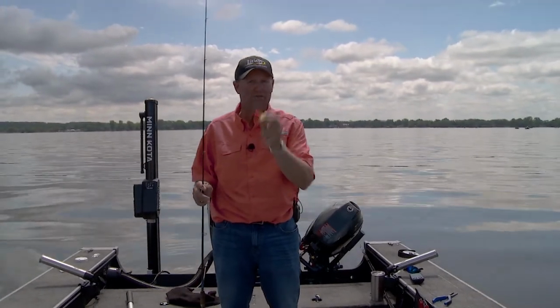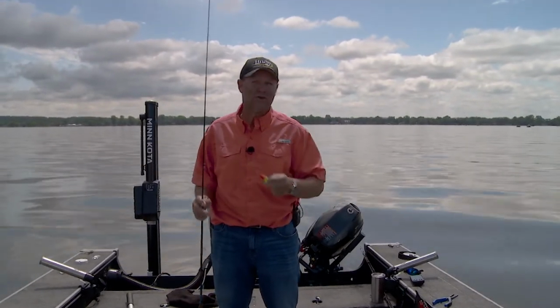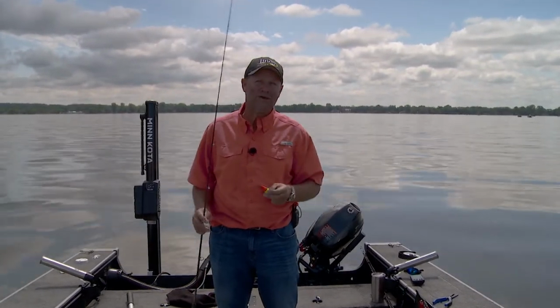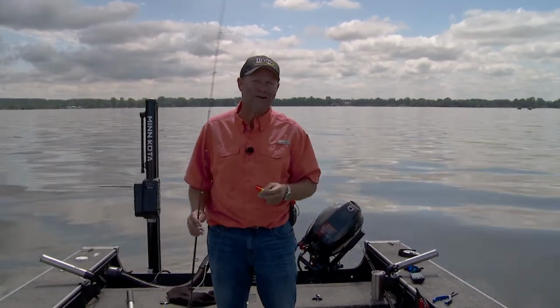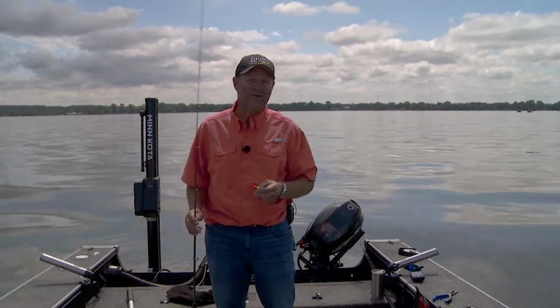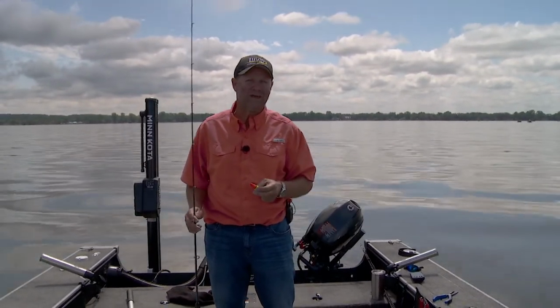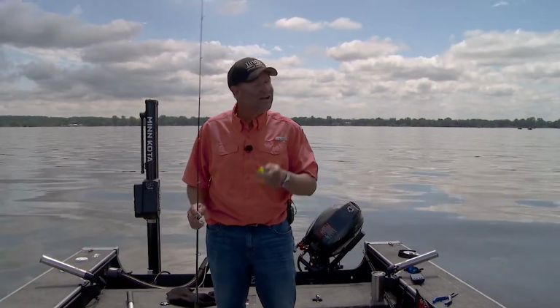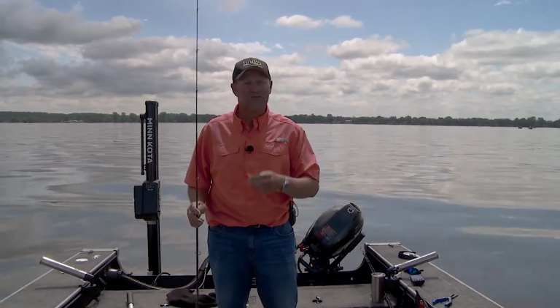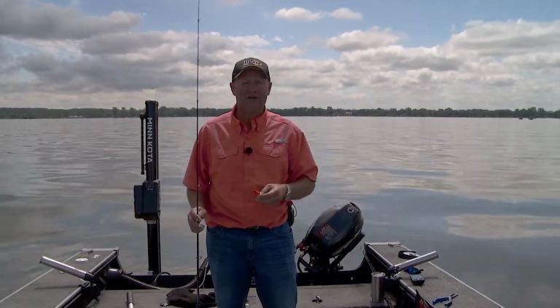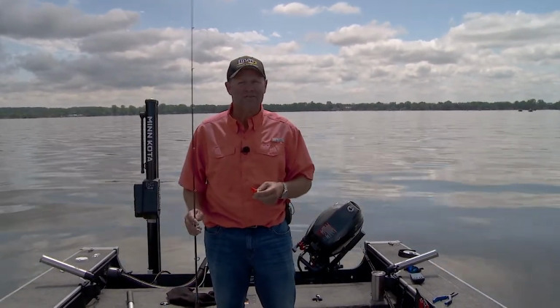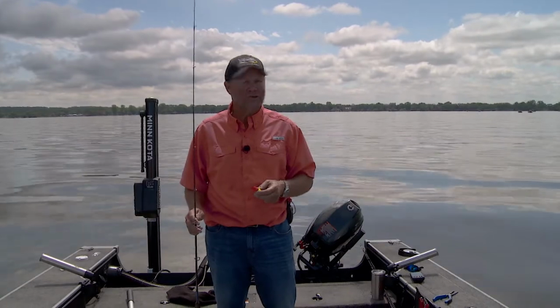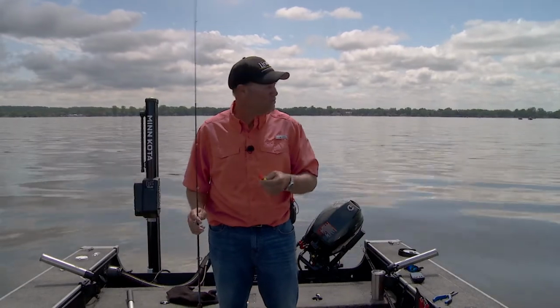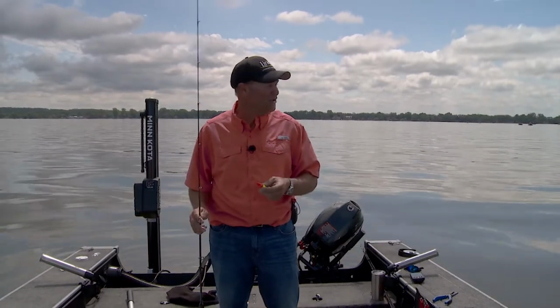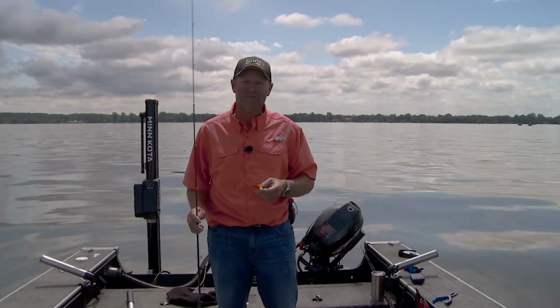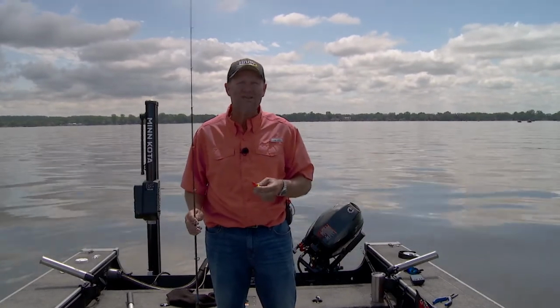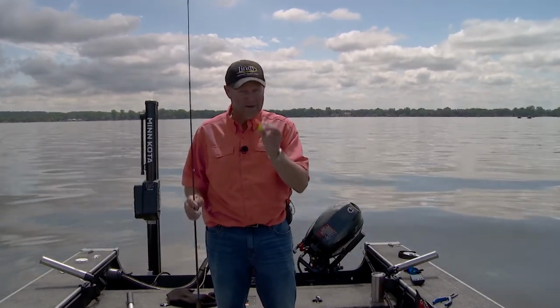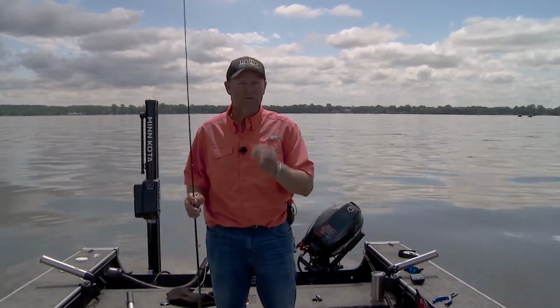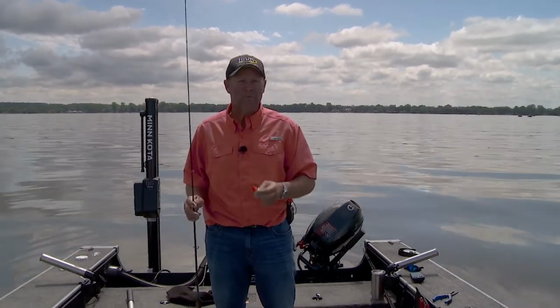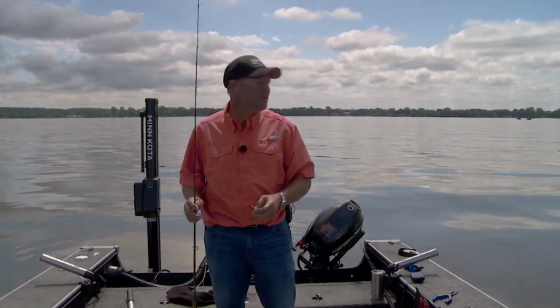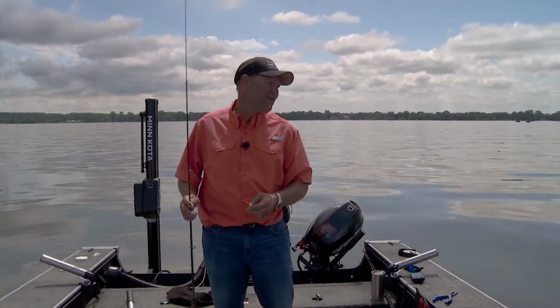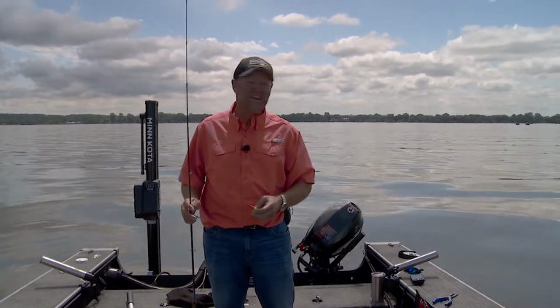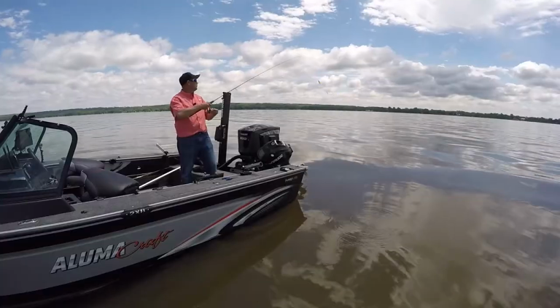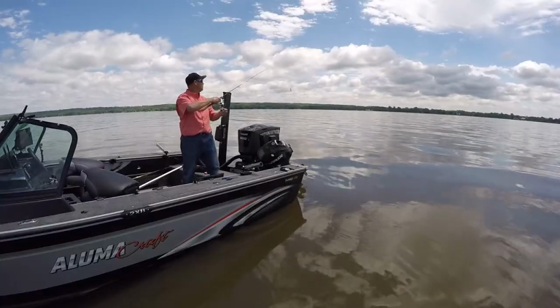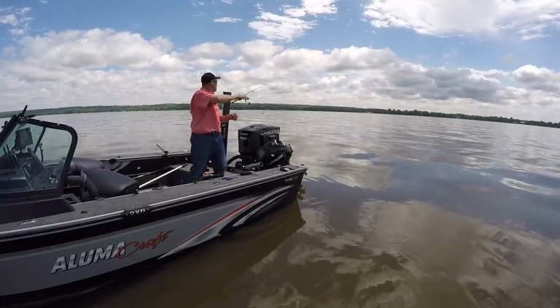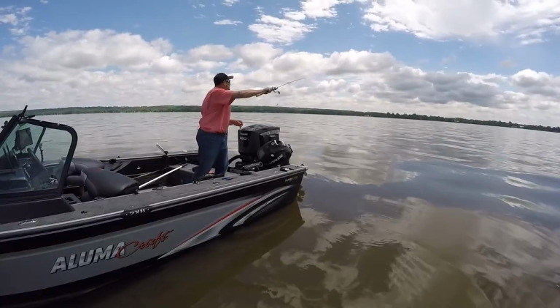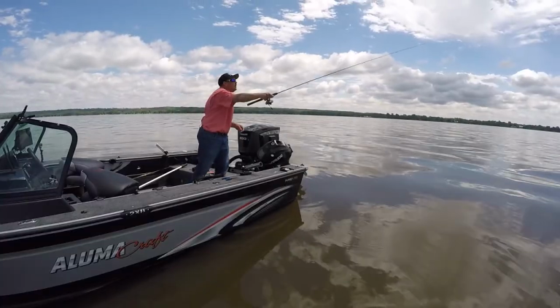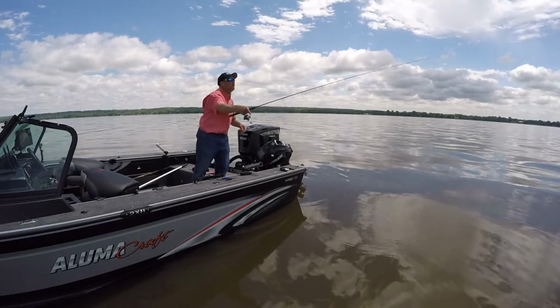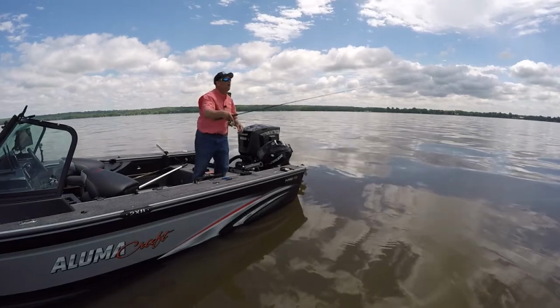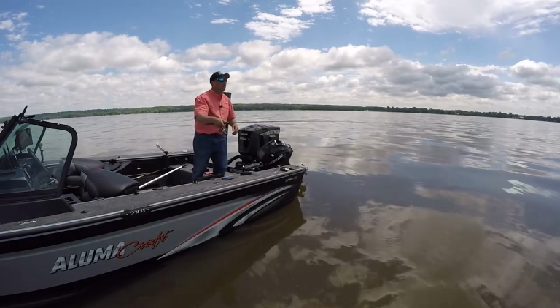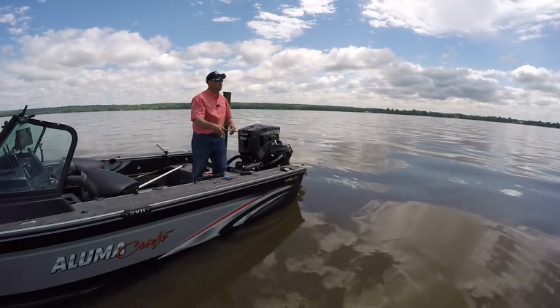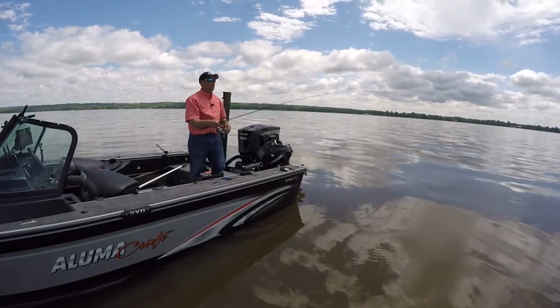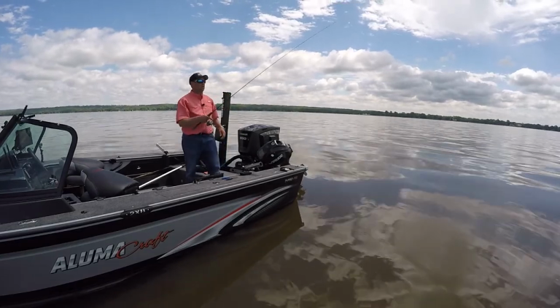Thill Floats are all made right here in the USA. Look for them at your favorite retailer. You want to catch more fish, pick up a few Wobble Bobbers, get a little further away from those fish, and cast to them. It's a deadly tactic.